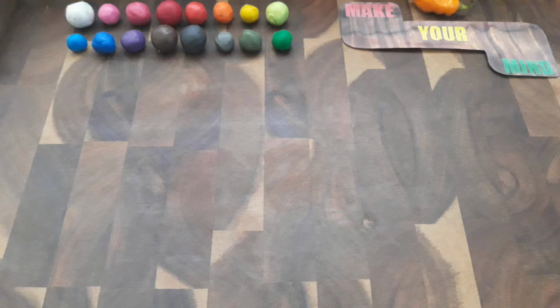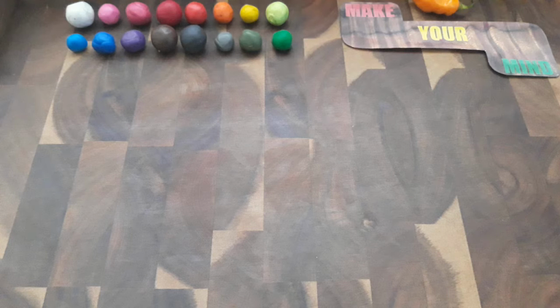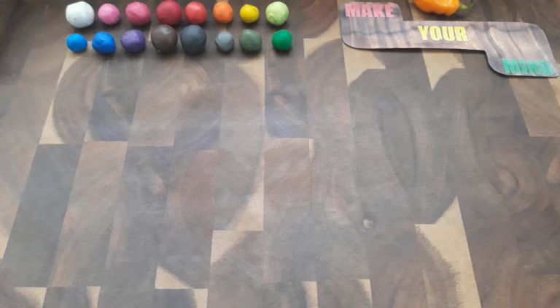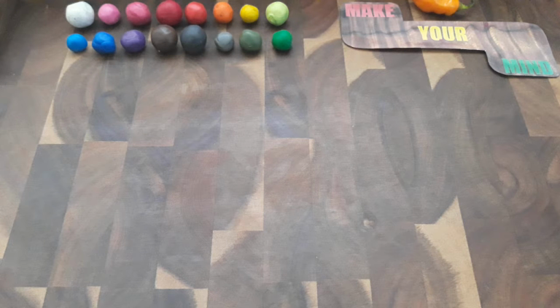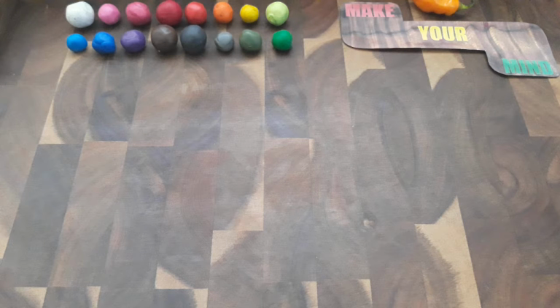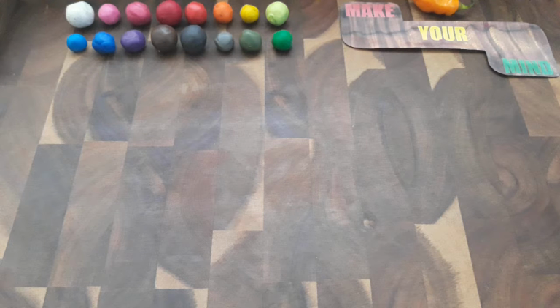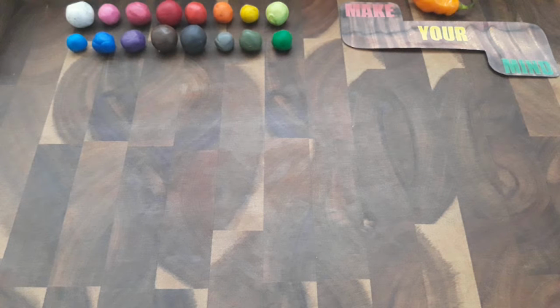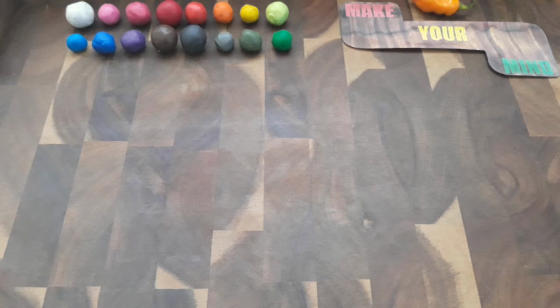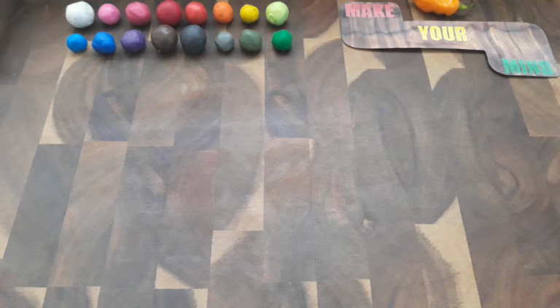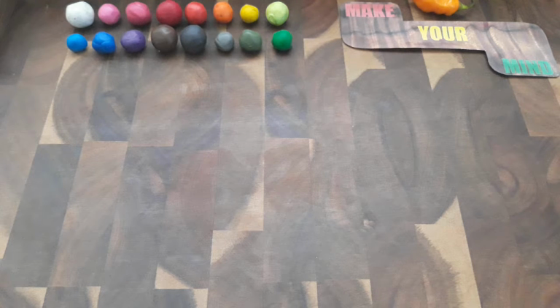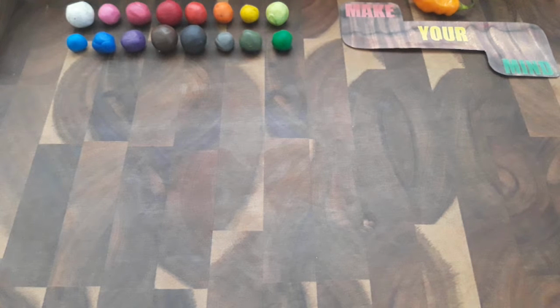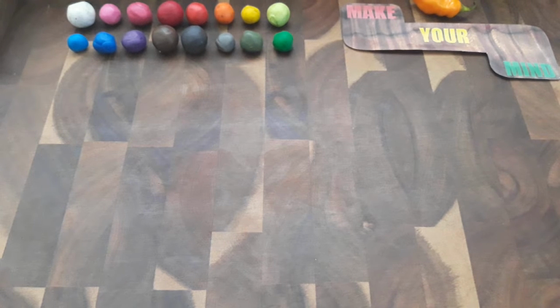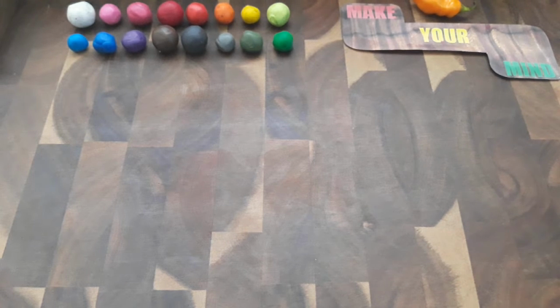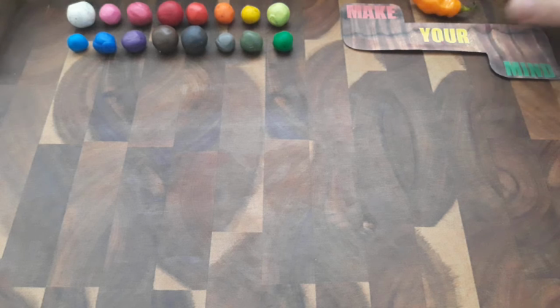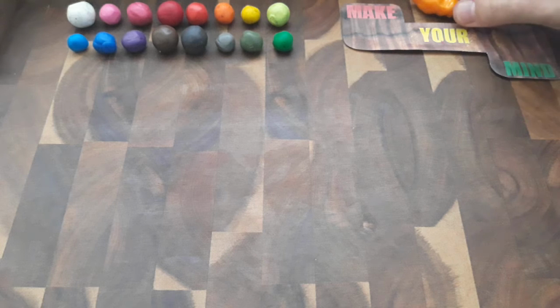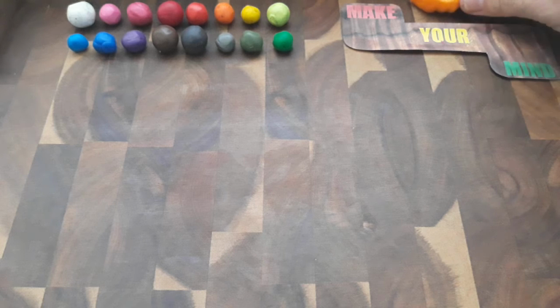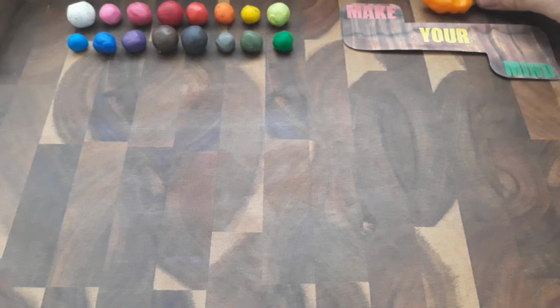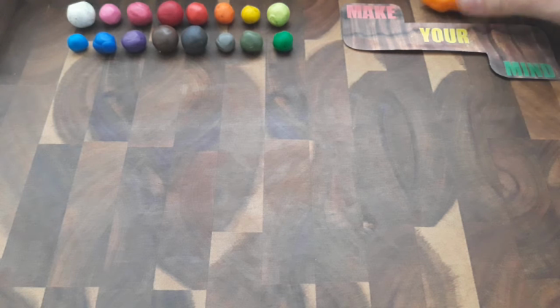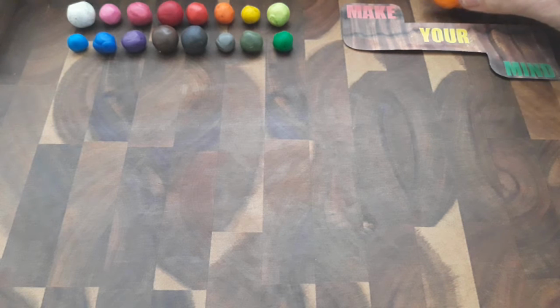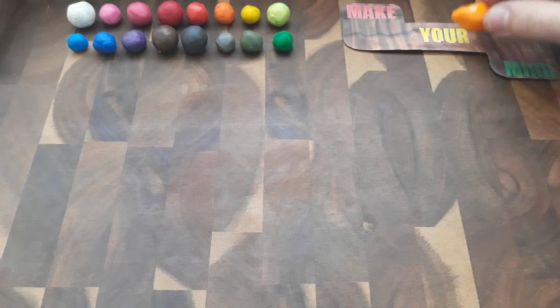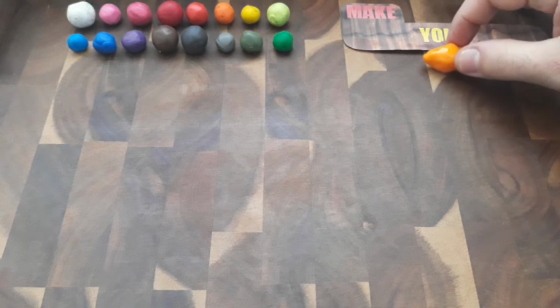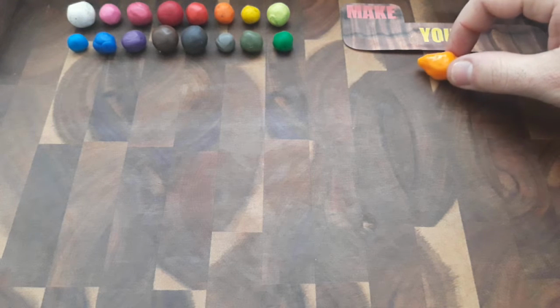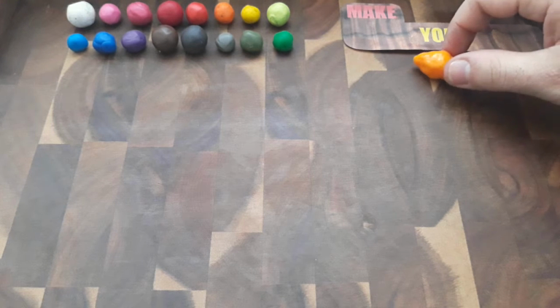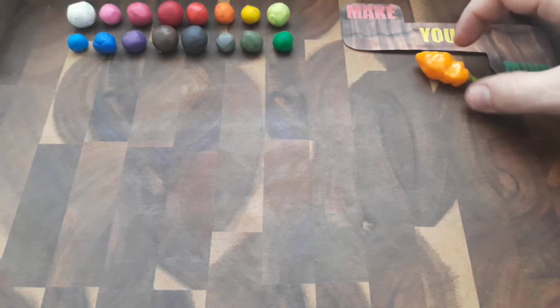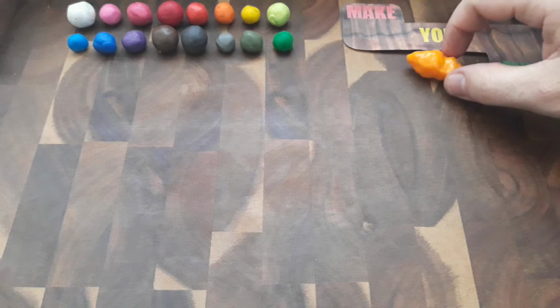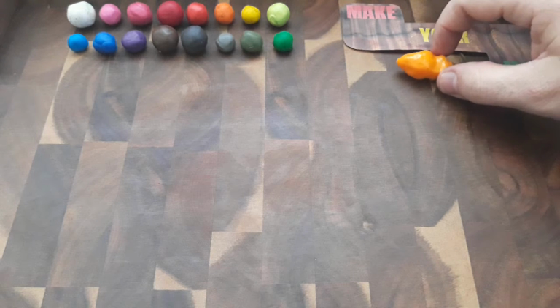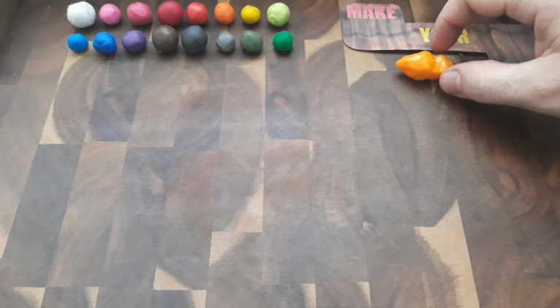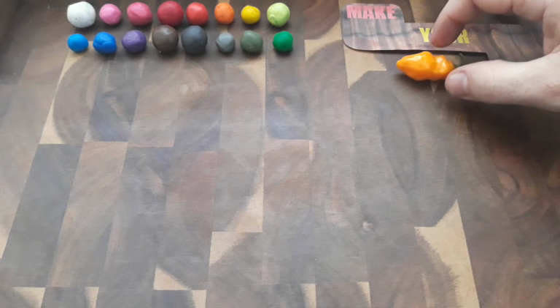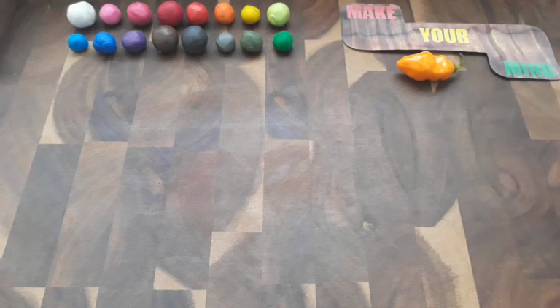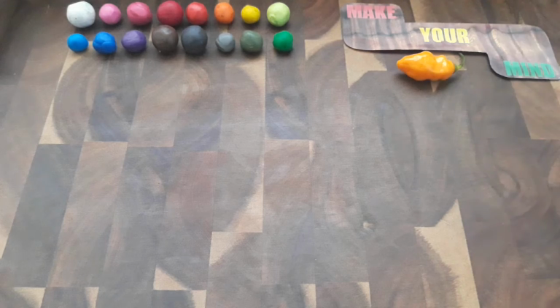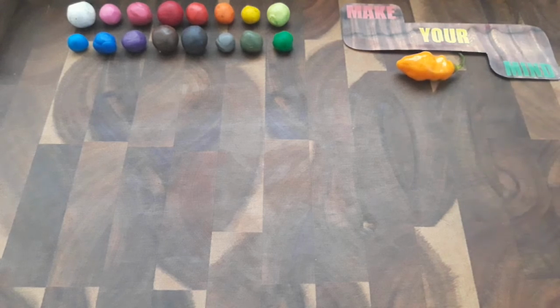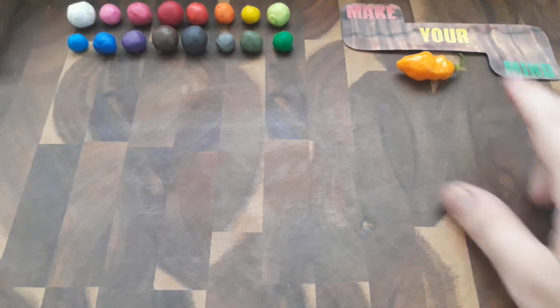Hello and welcome back to Make Your Mind. As you can see, I got my little pepper here. Let's put that out in front. There we go, got my little rattle pepper.